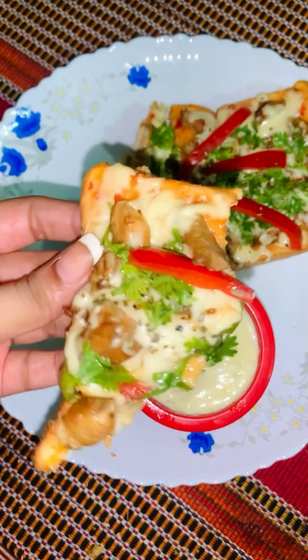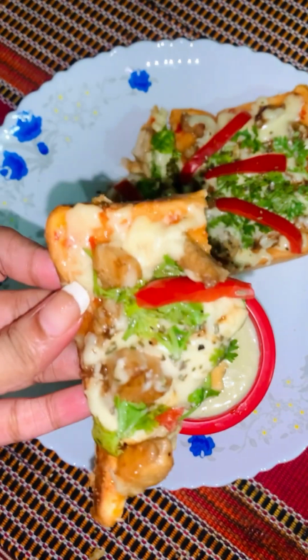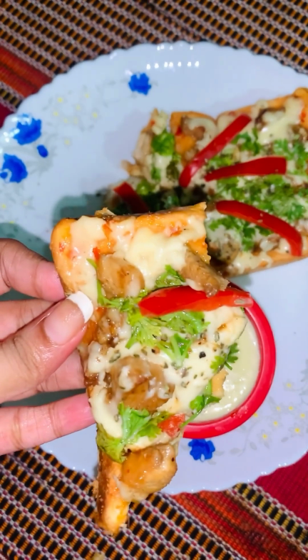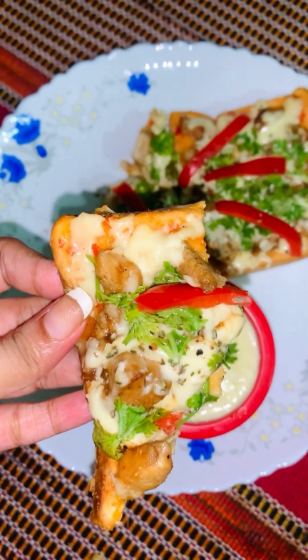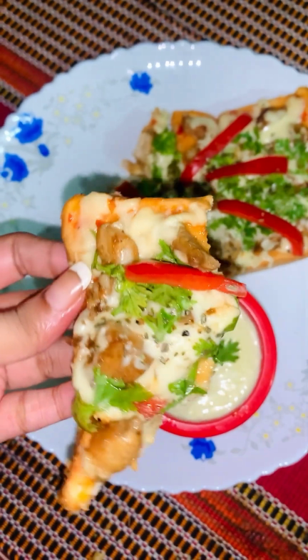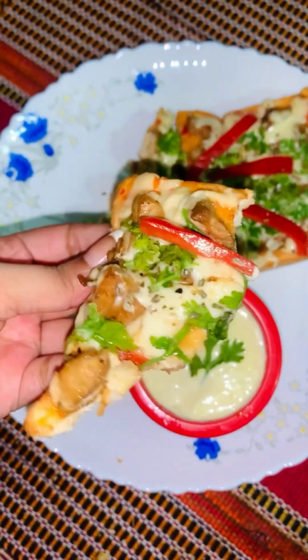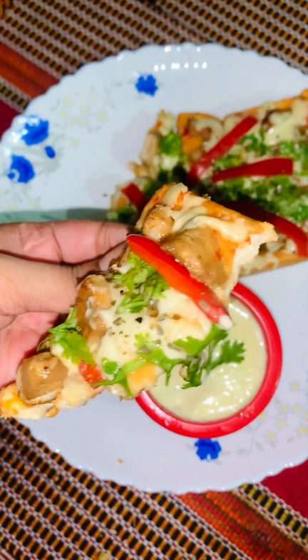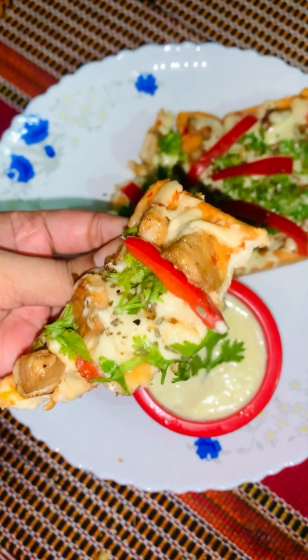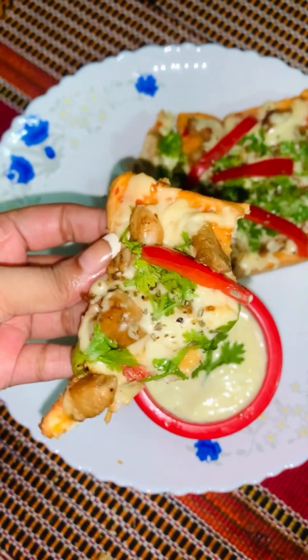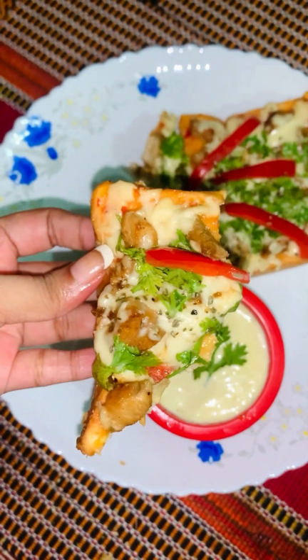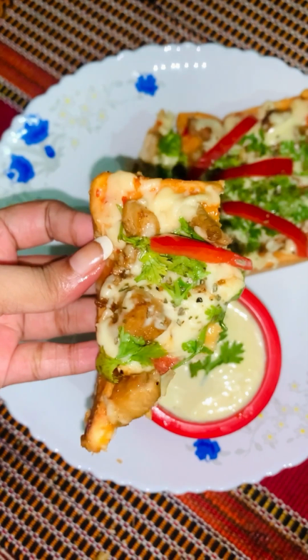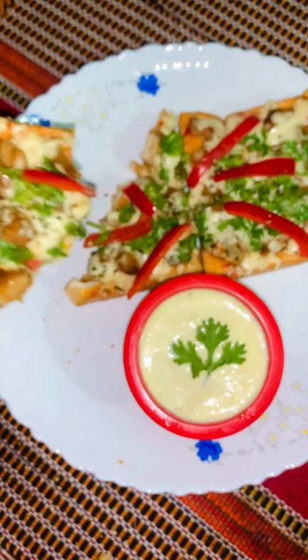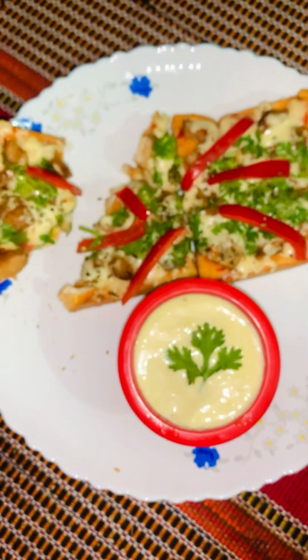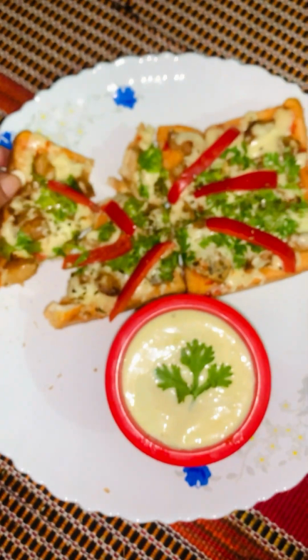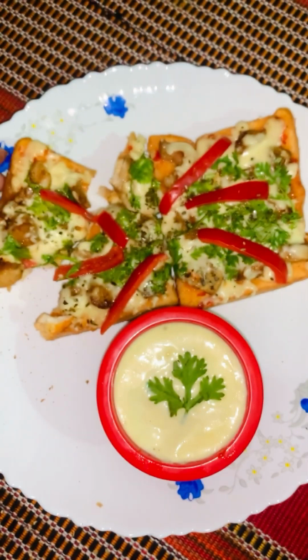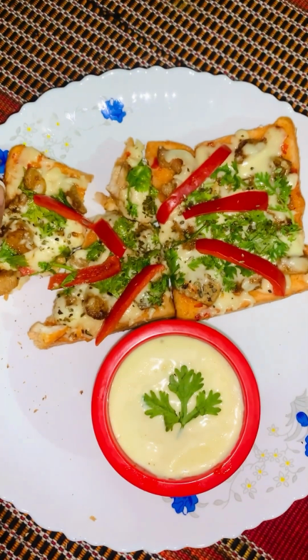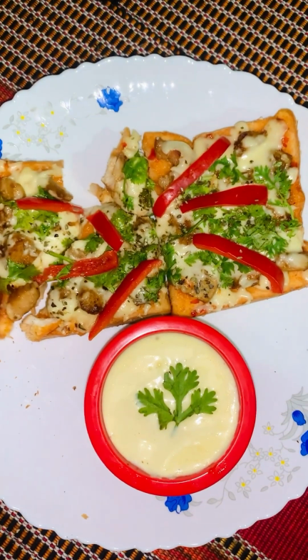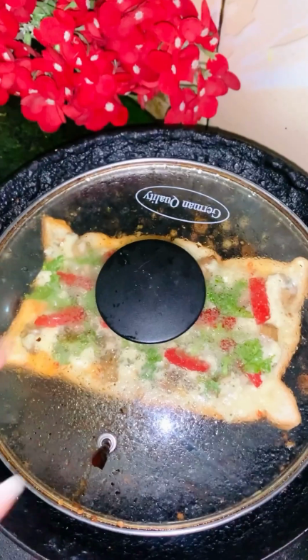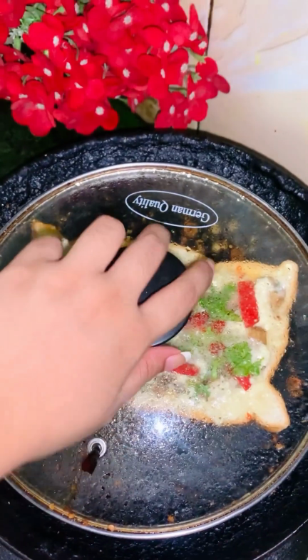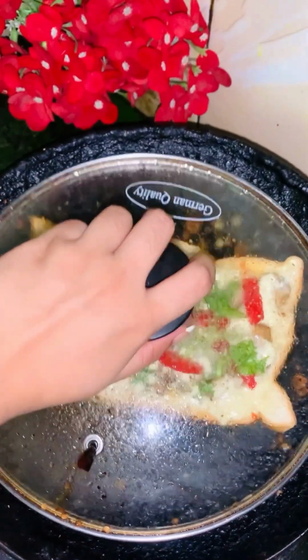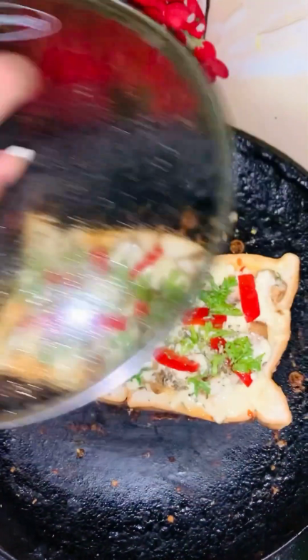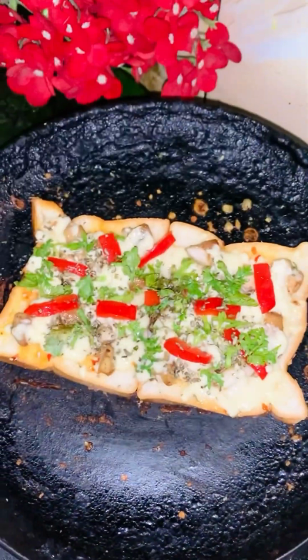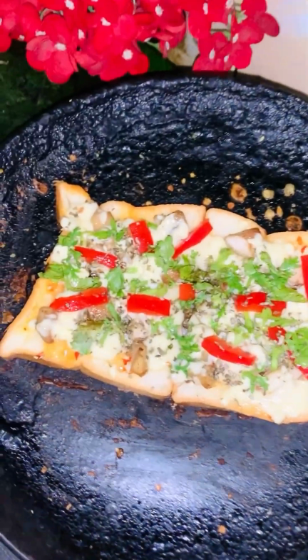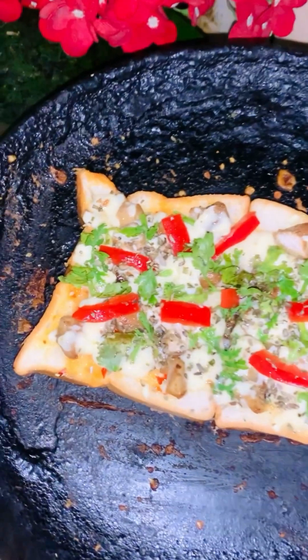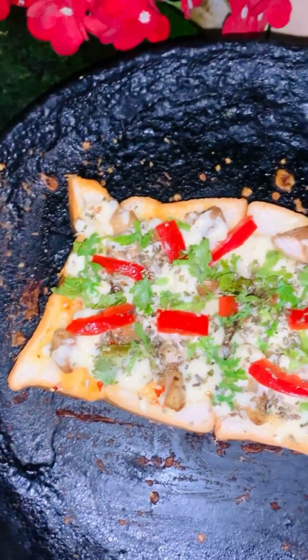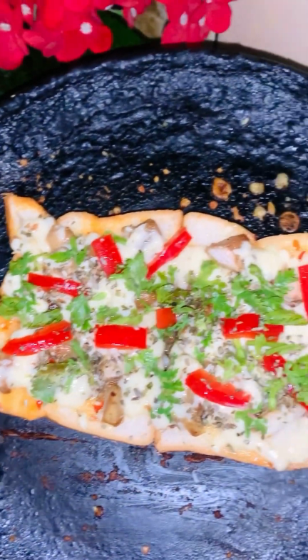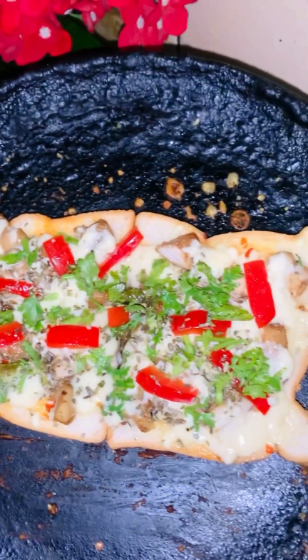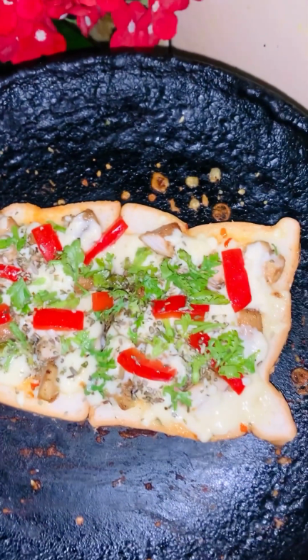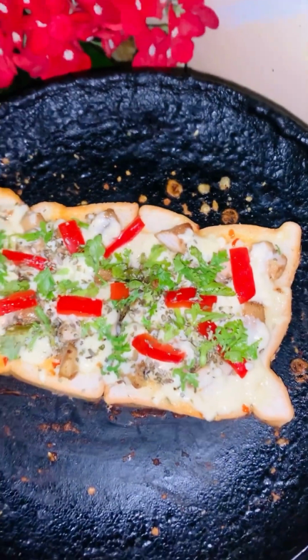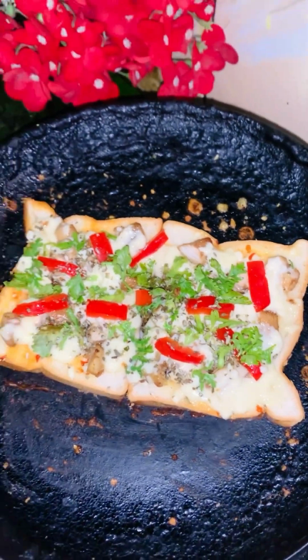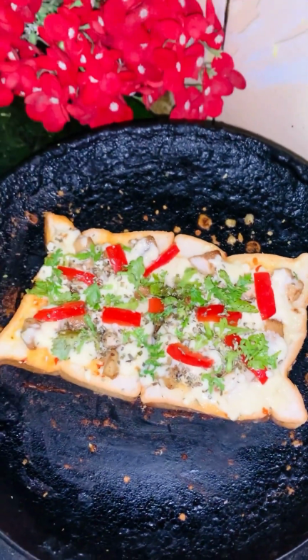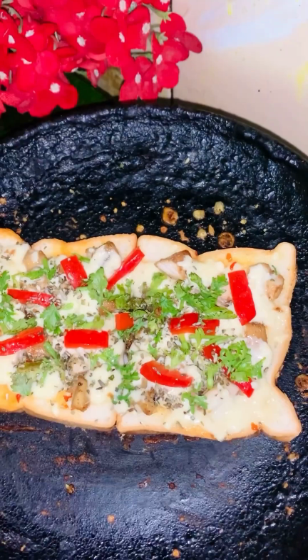Personally, I love this — it's a must-try. This is also yummy. That was all for today — if you like this easy recipe, please don't forget to like, comment, share and subscribe to my channel.